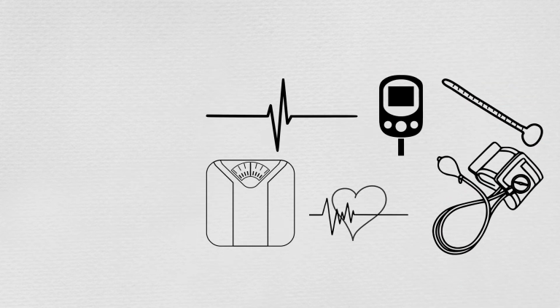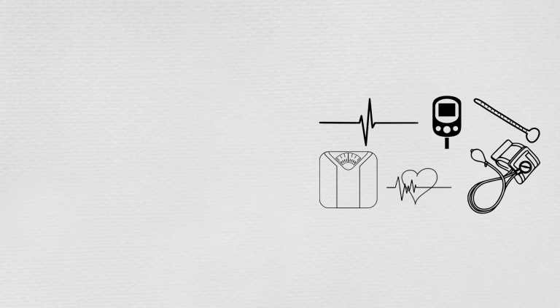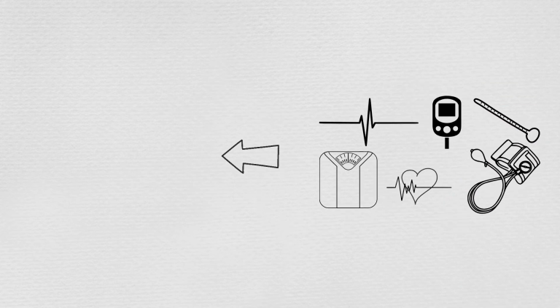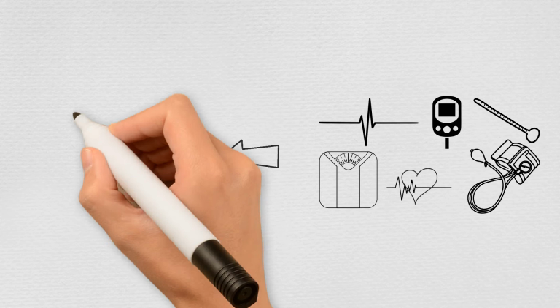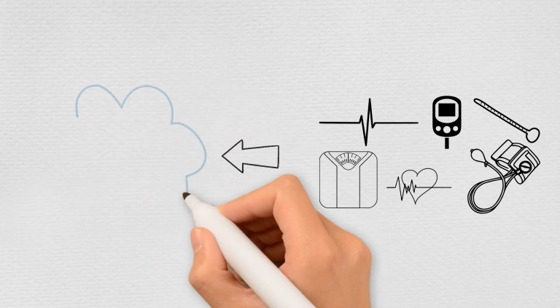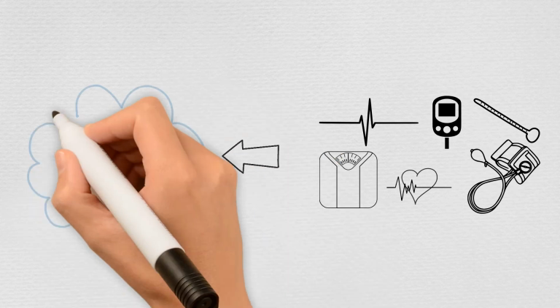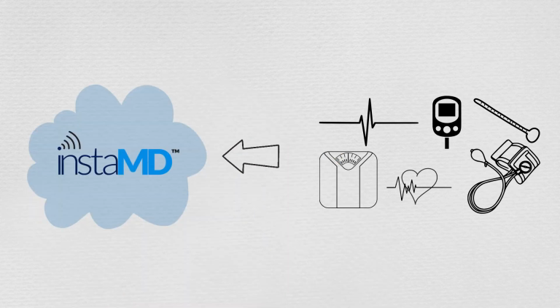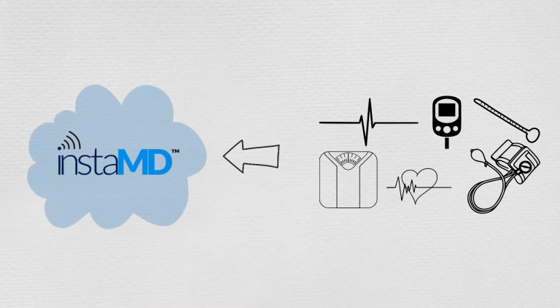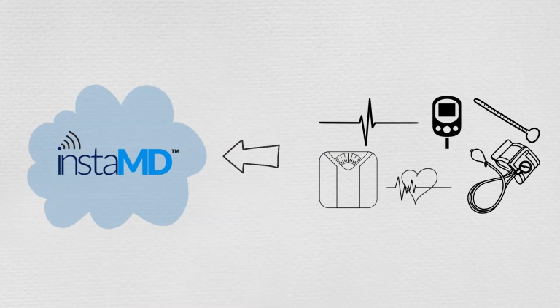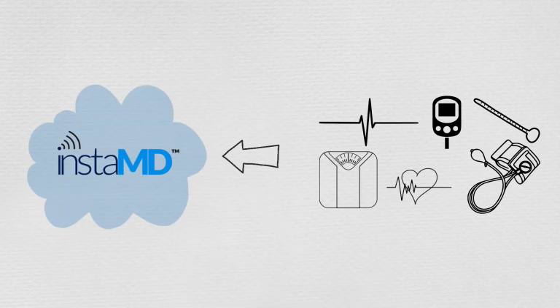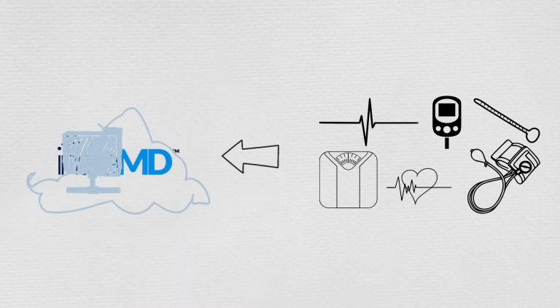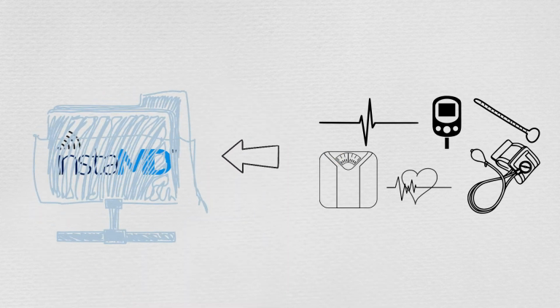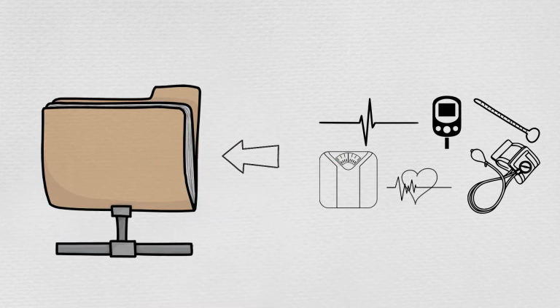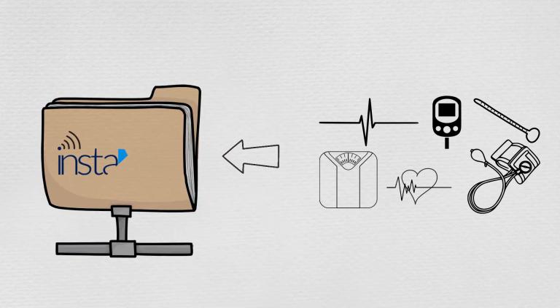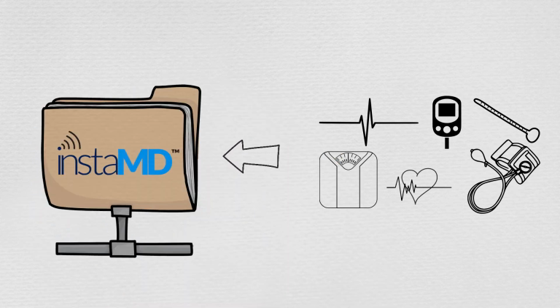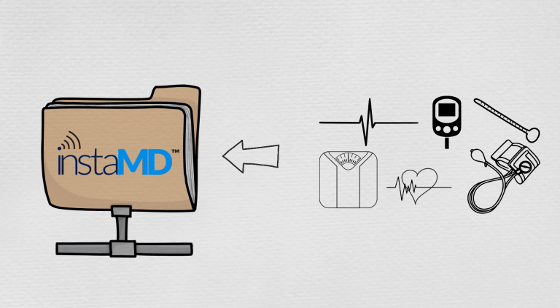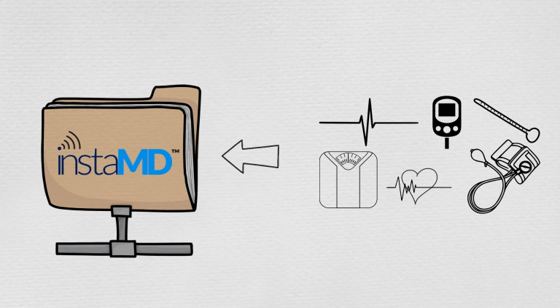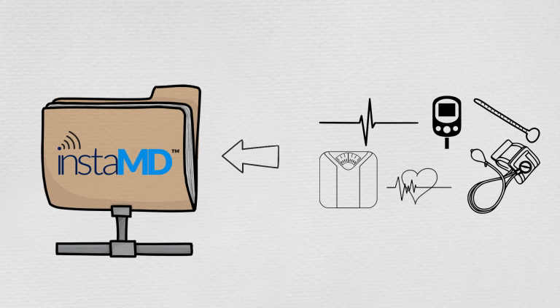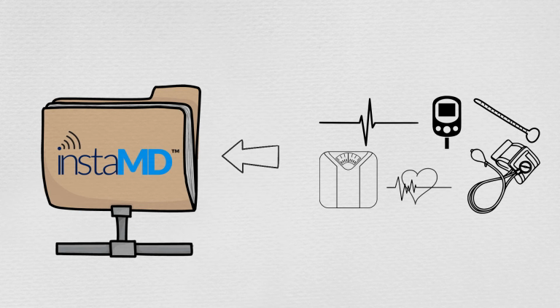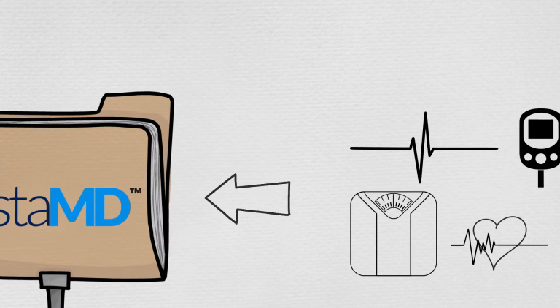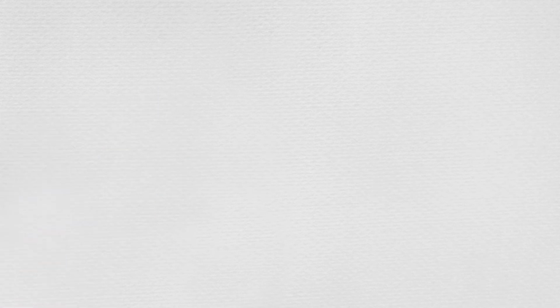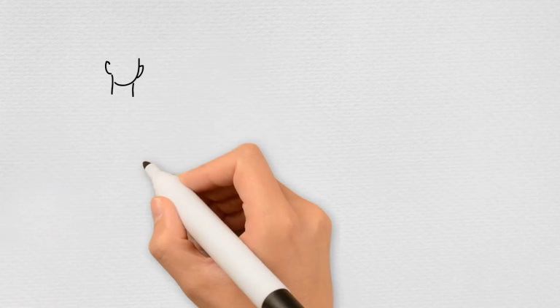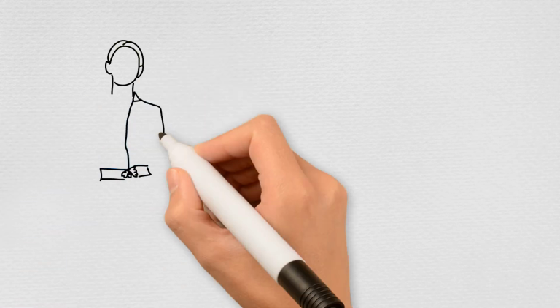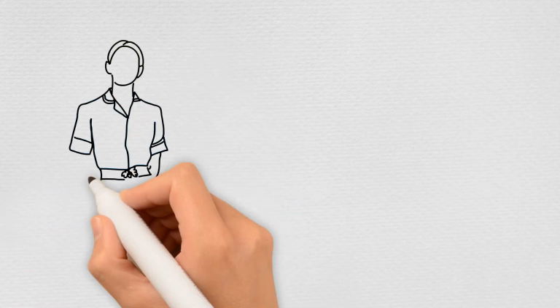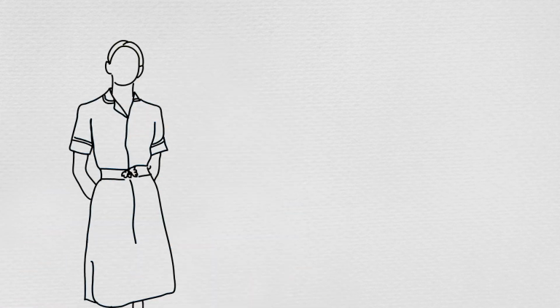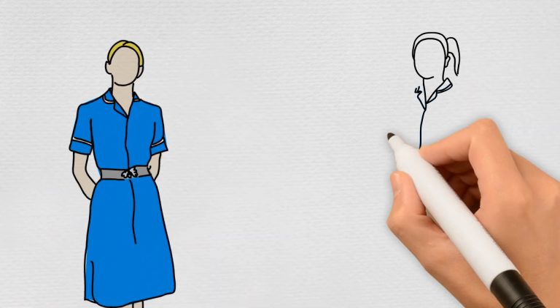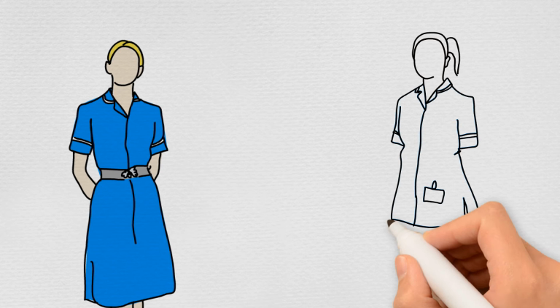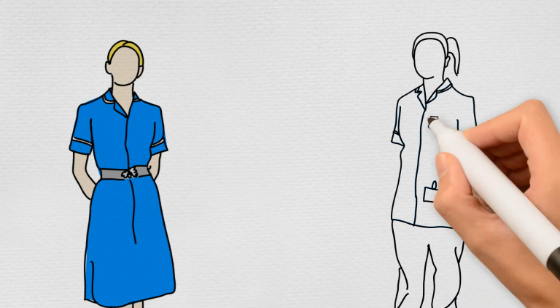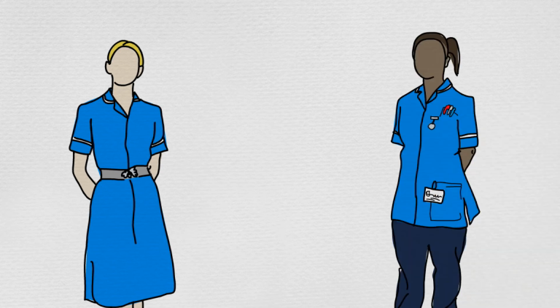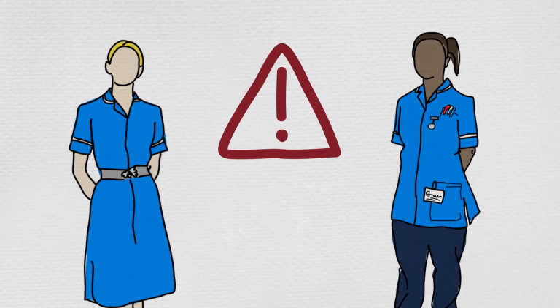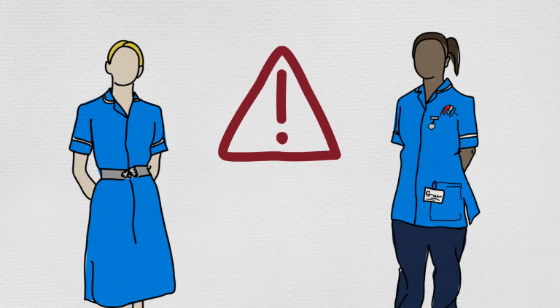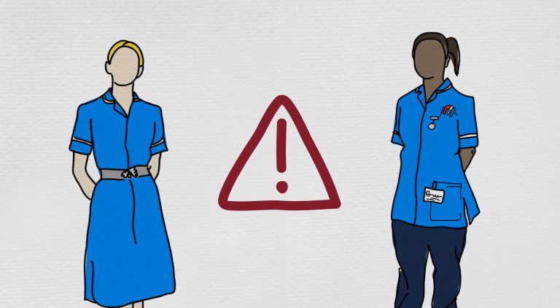These devices will automatically submit readings to a secured cloud or directly into your electronic health record systems. Caregivers or healthcare providers will be immediately alerted if there are any abnormal readings.